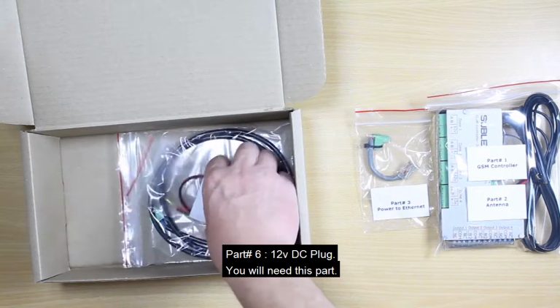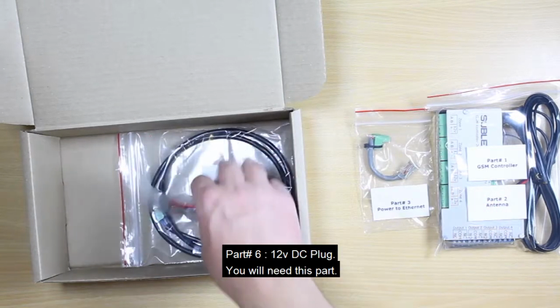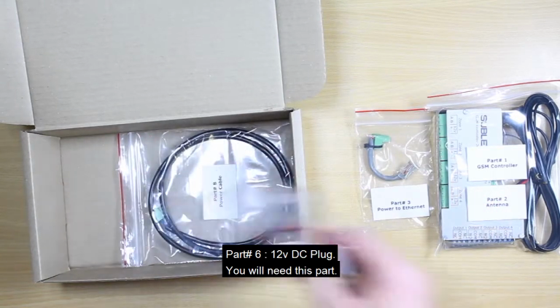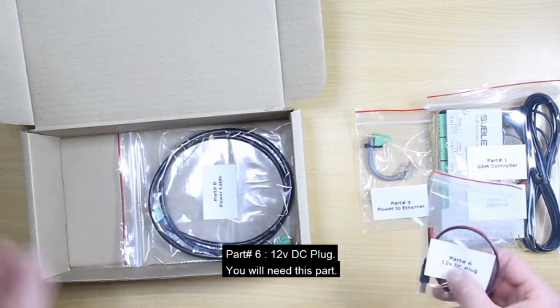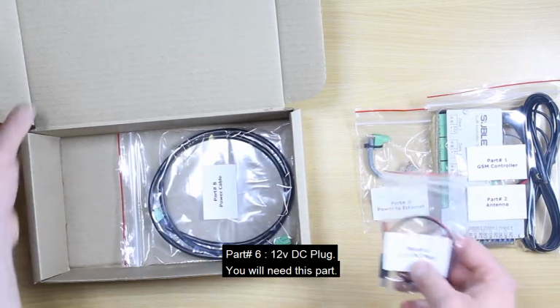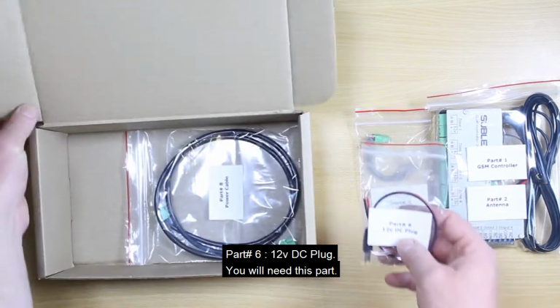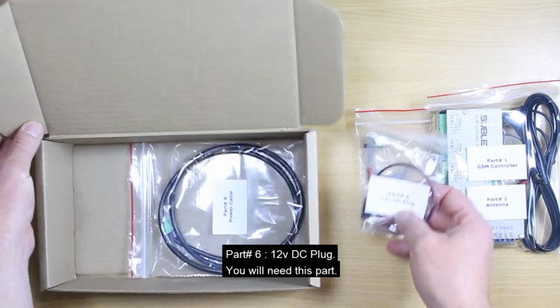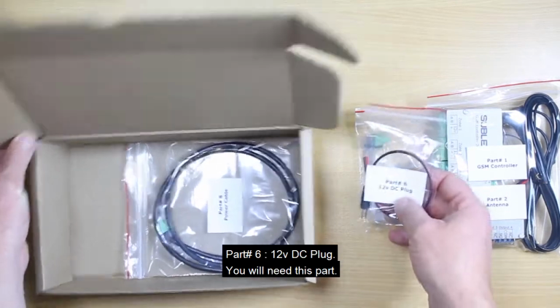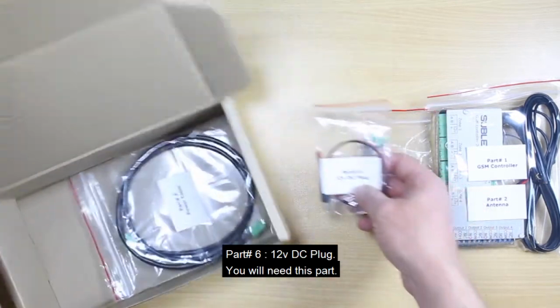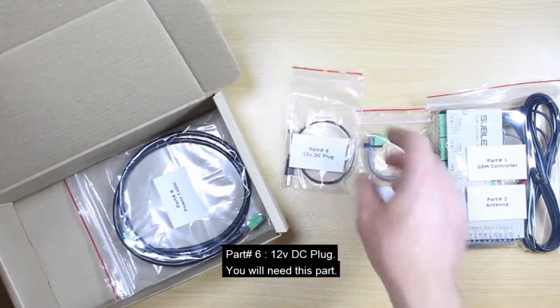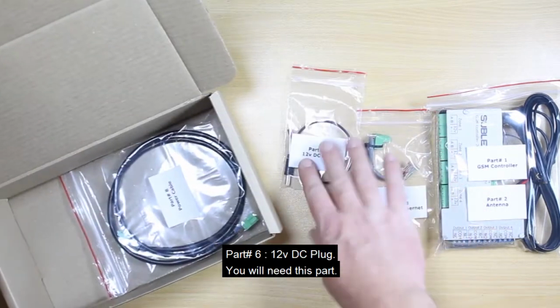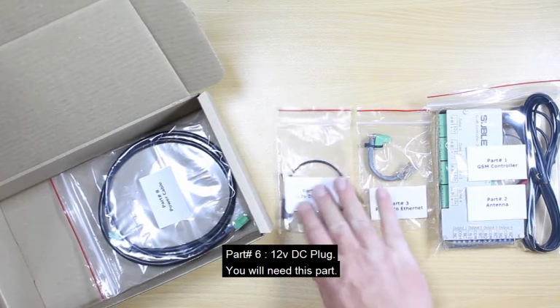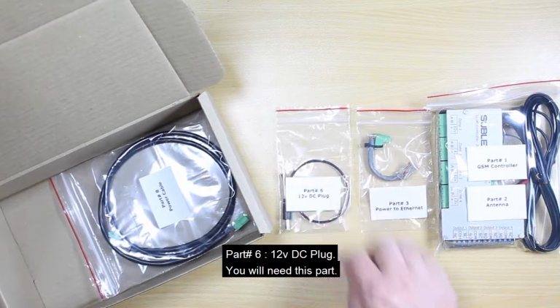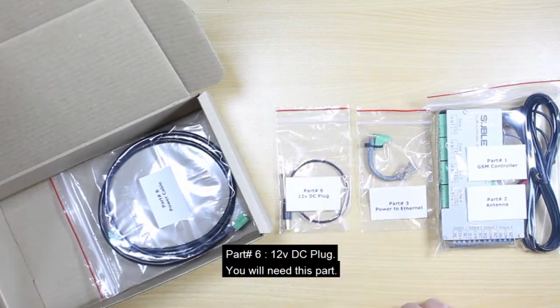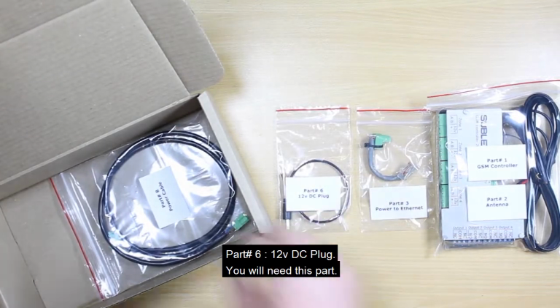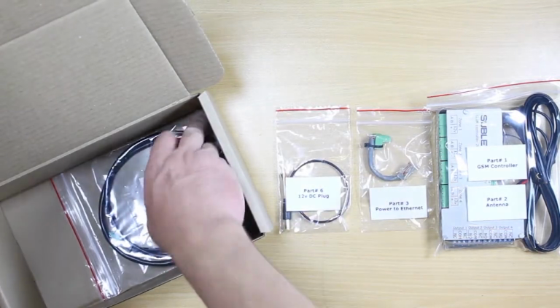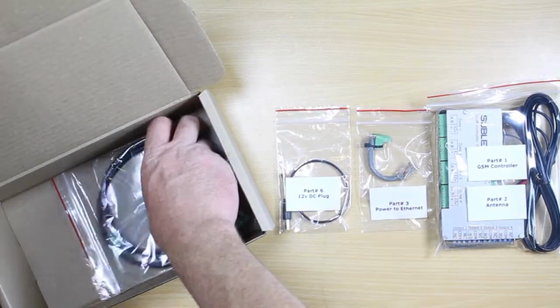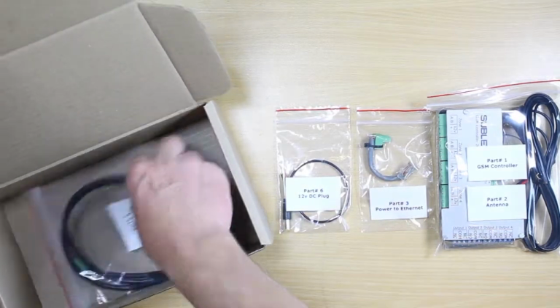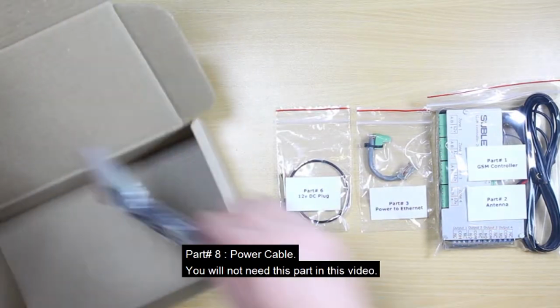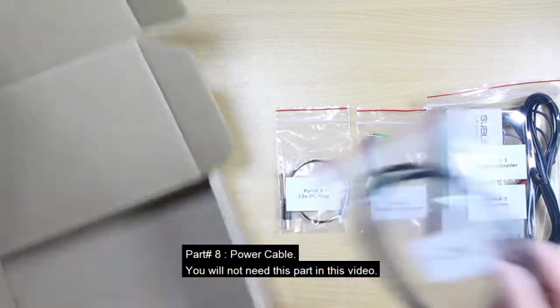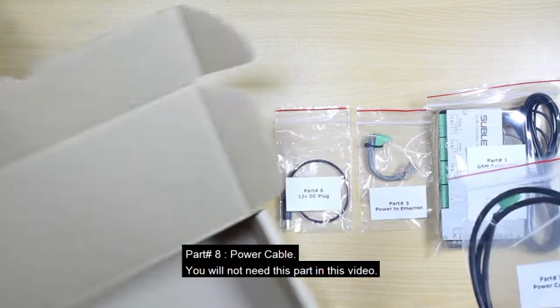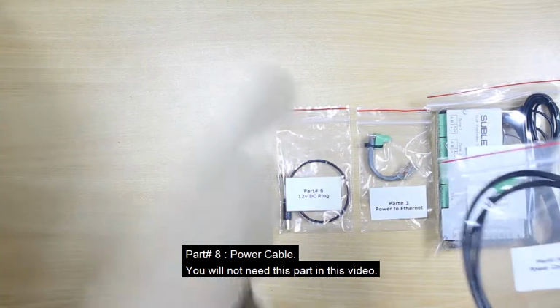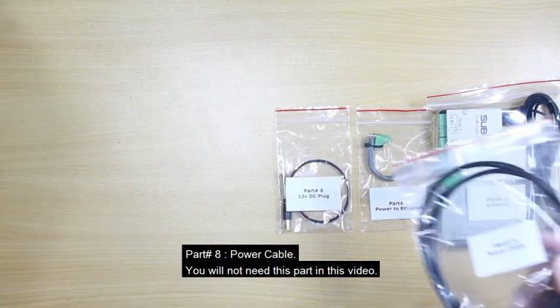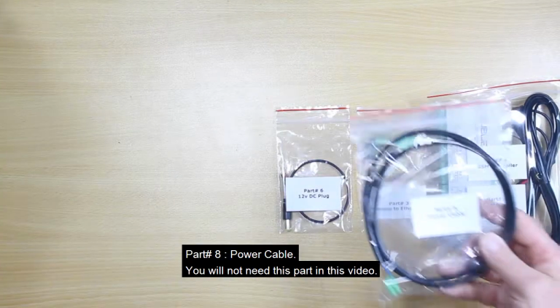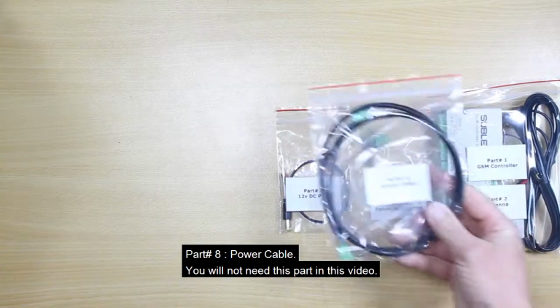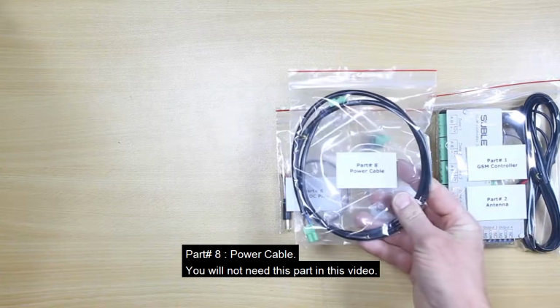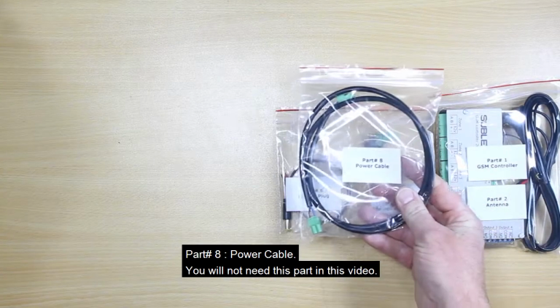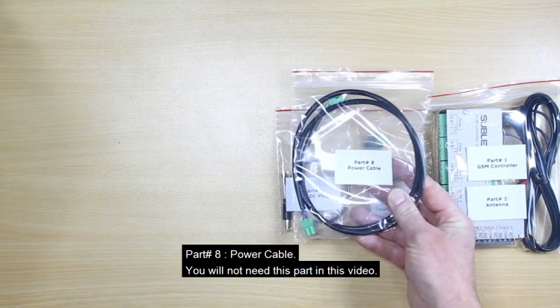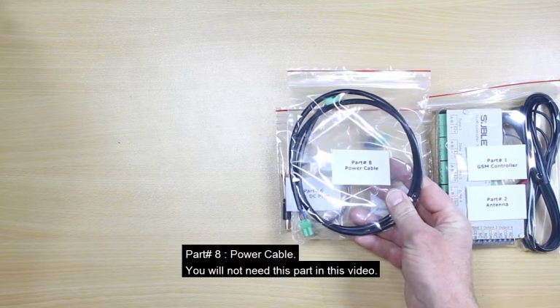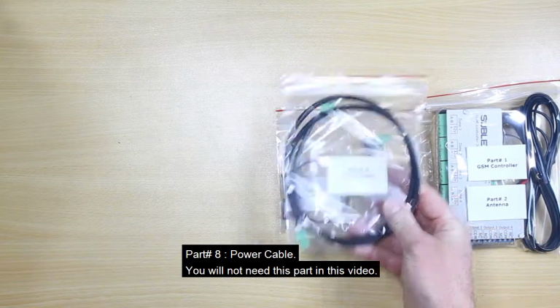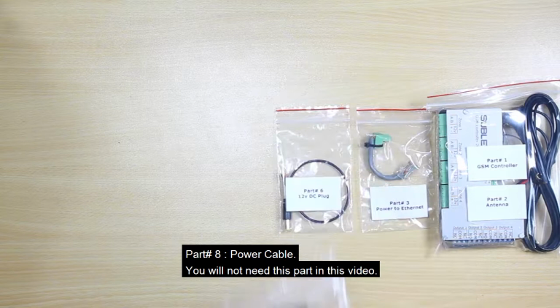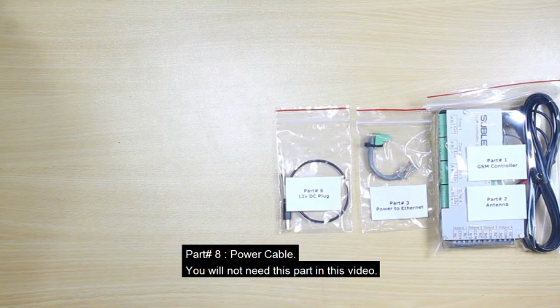Part number six is the 12 volt DC plug — you will need this part. Part number eight is the power cable; you will not need this part in this video.